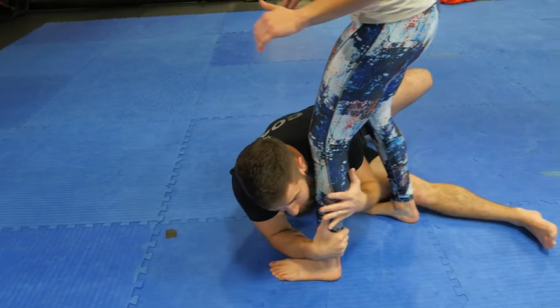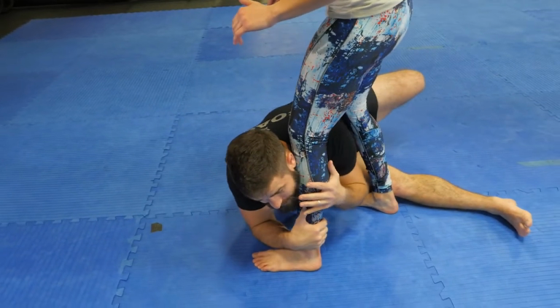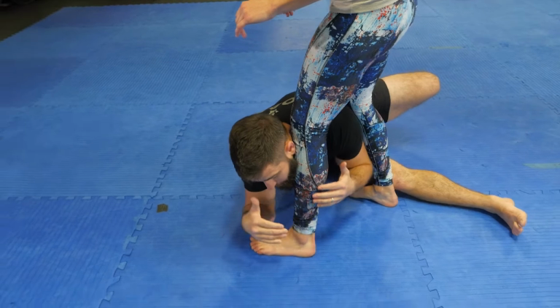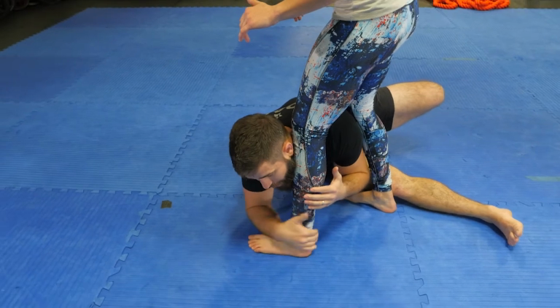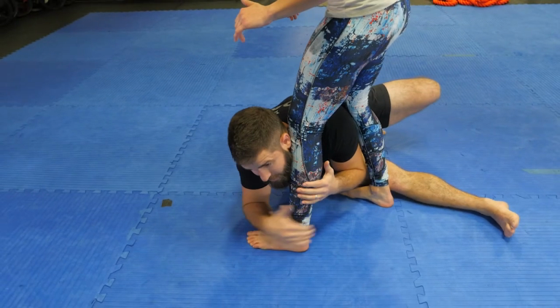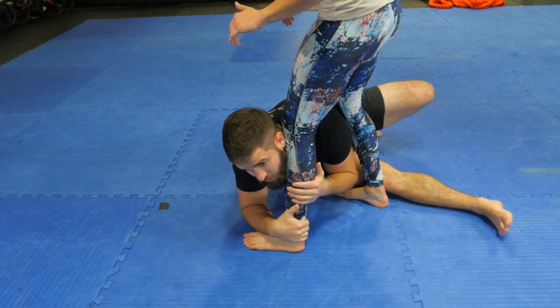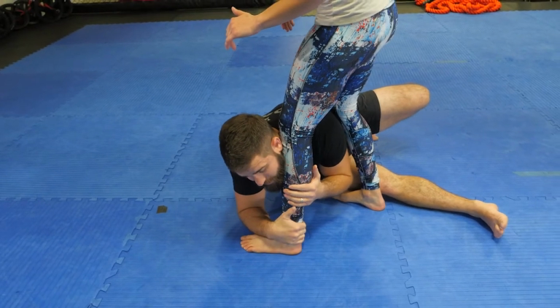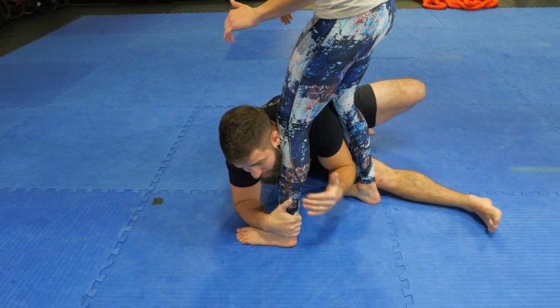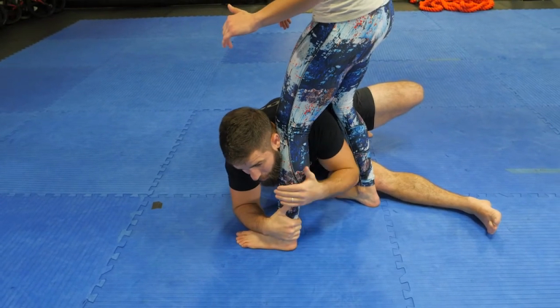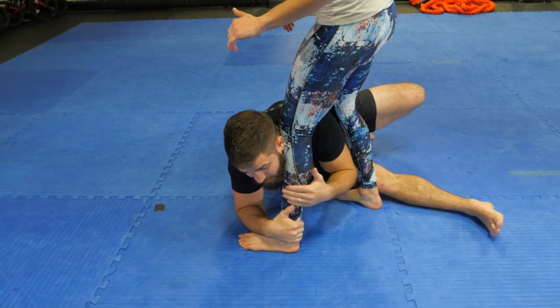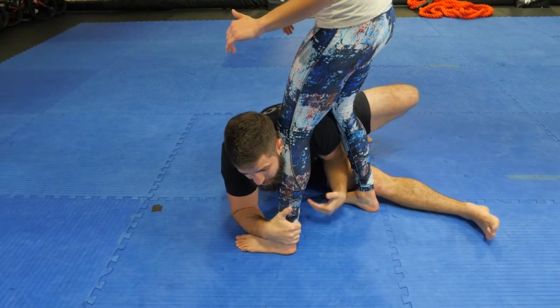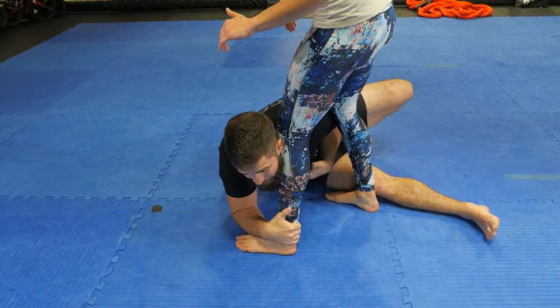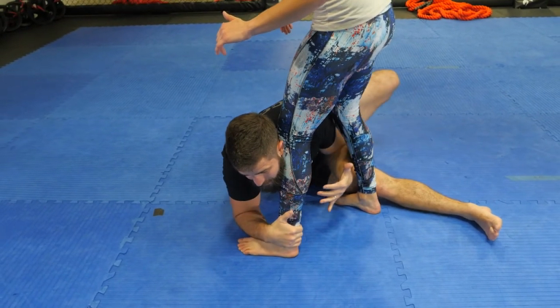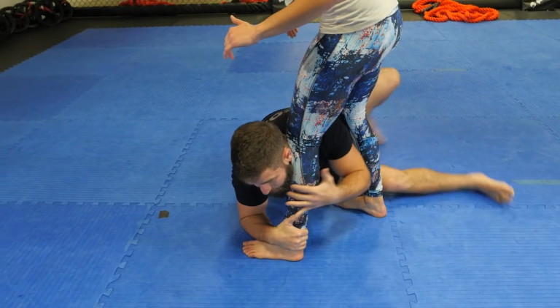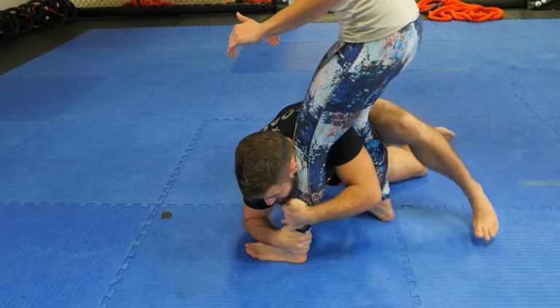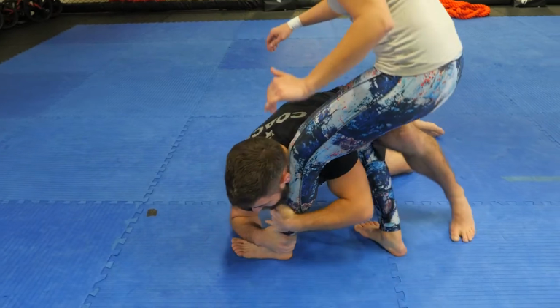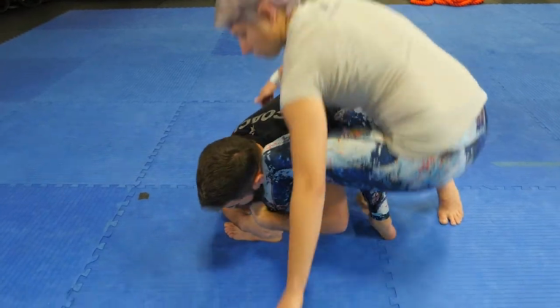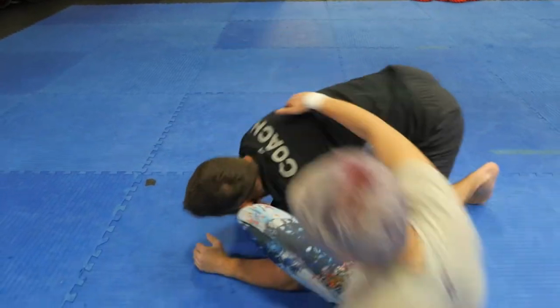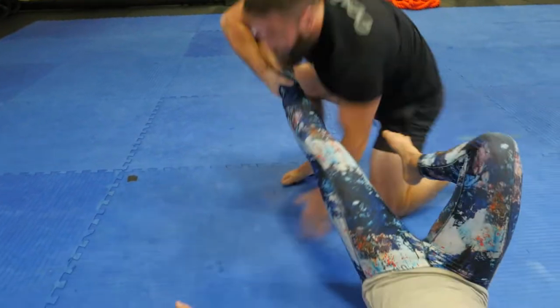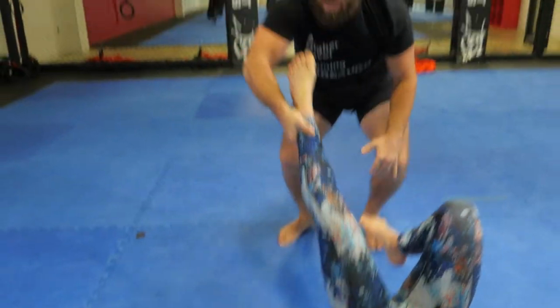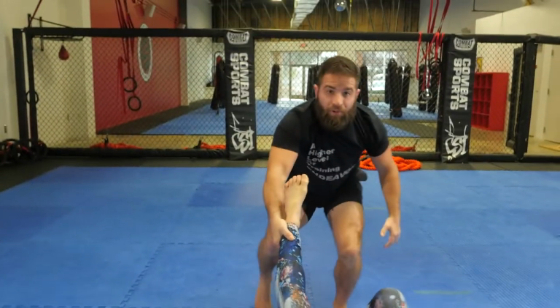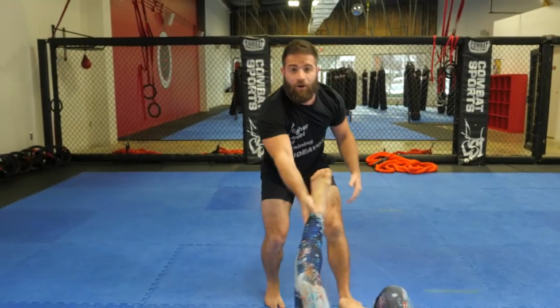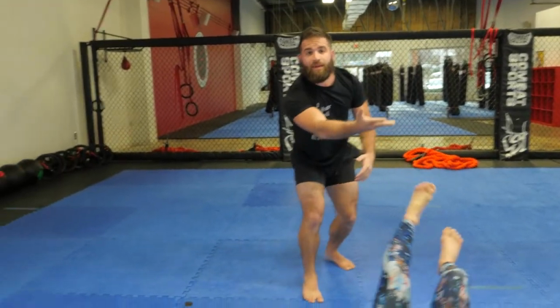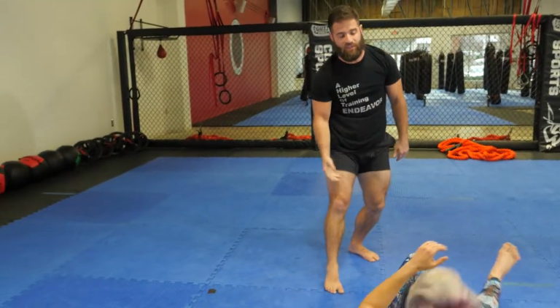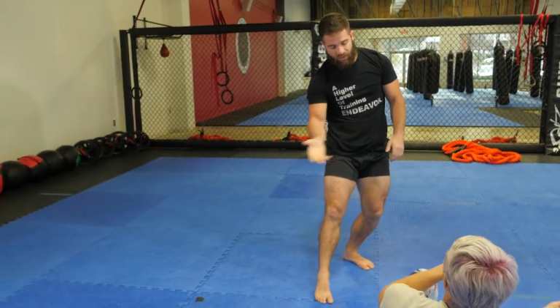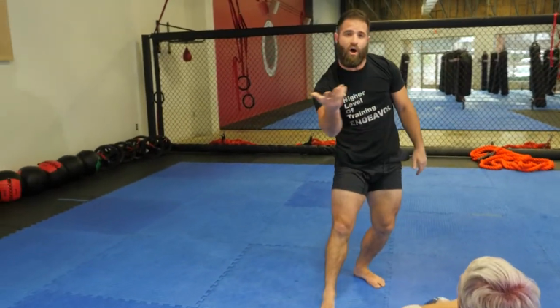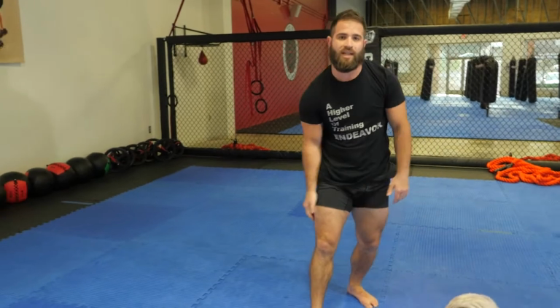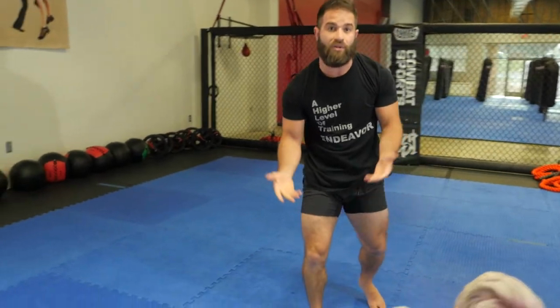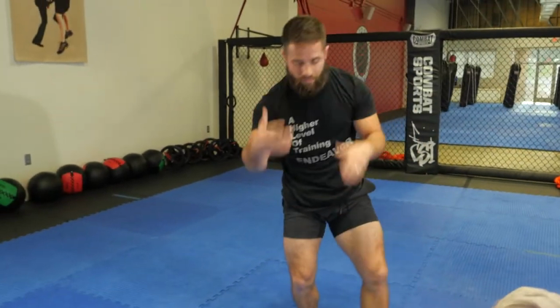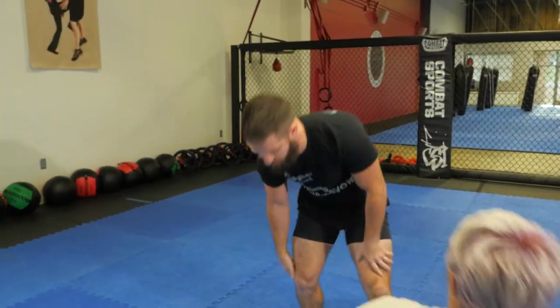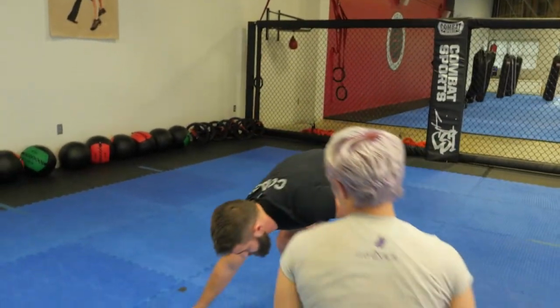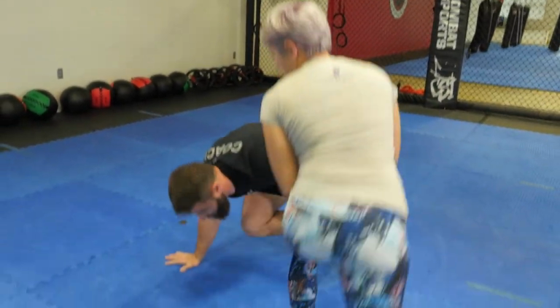The essence of the toe pick is real simple. I'm going to plant myself, I want to get down into the heel the best that I can, I want to pull myself in, I get my hips down, belly down, knees in, and I just run. Then preferably get myself to a standing position and monitor the legs so that I don't get booted in the face after I've gotten out of that.